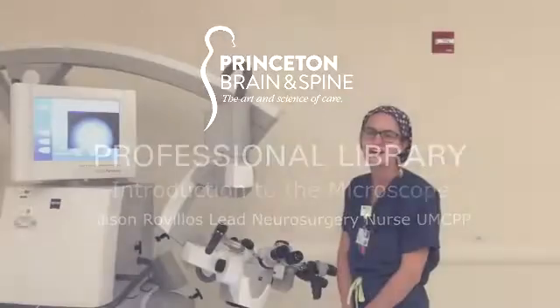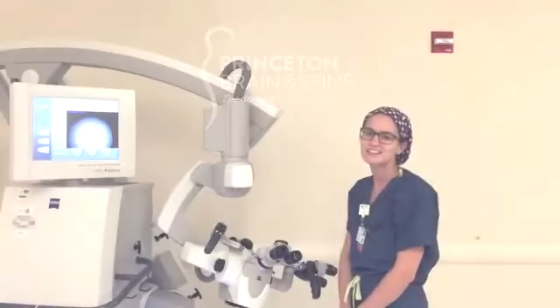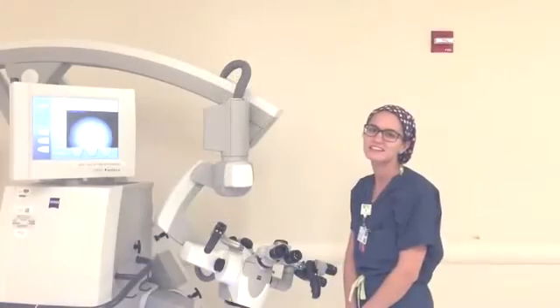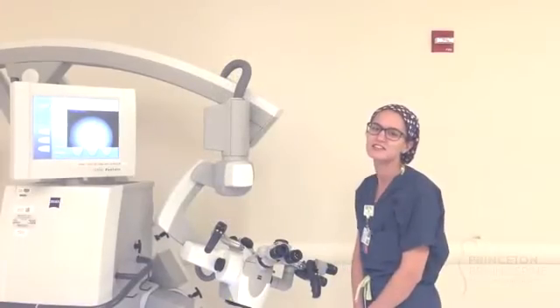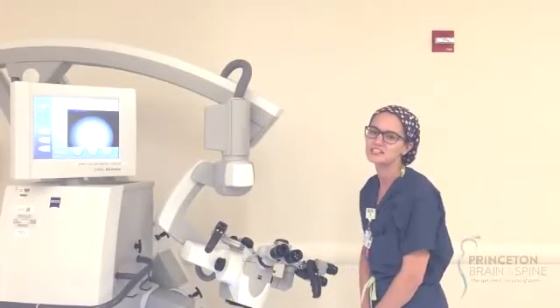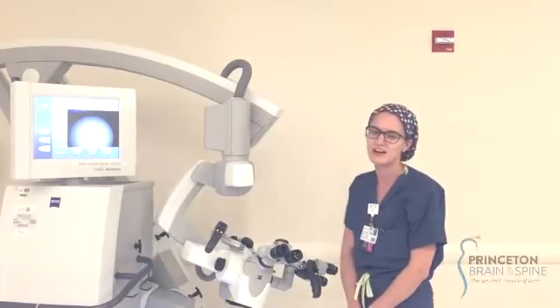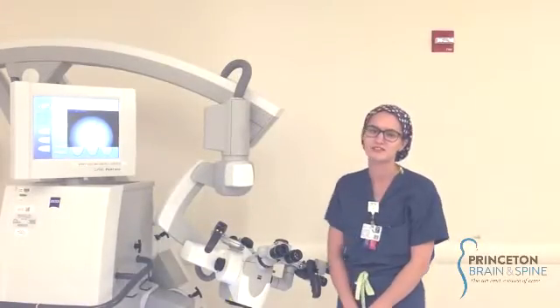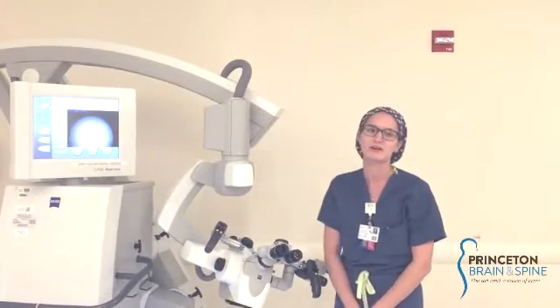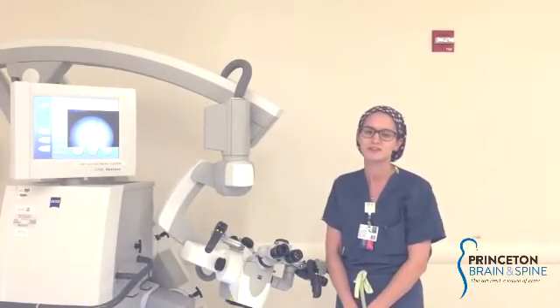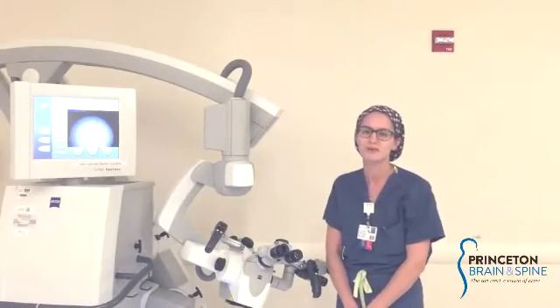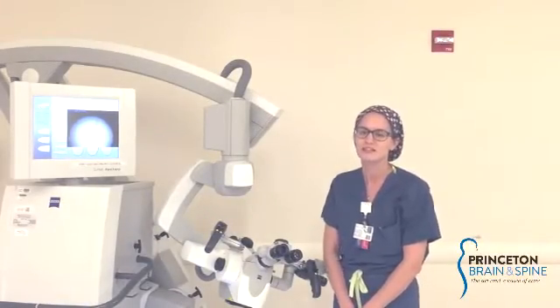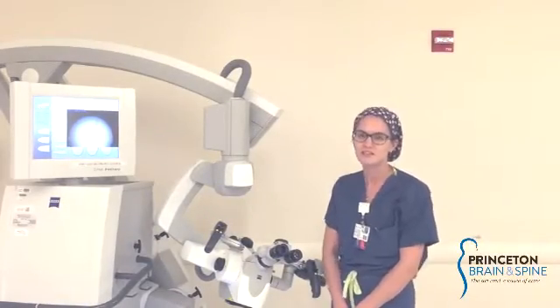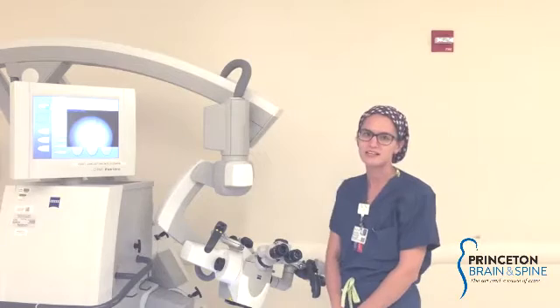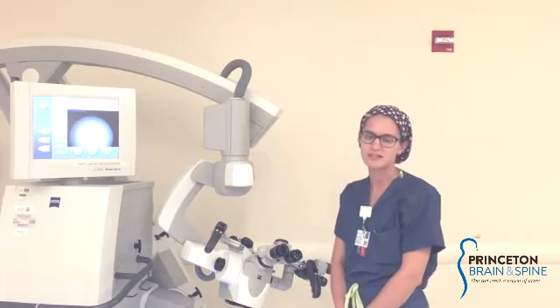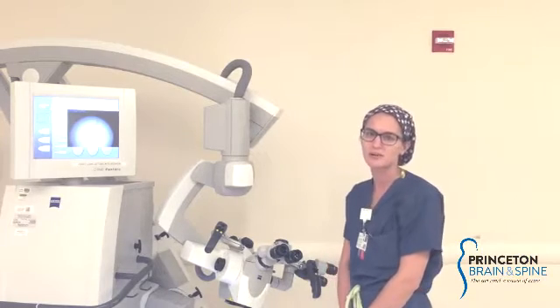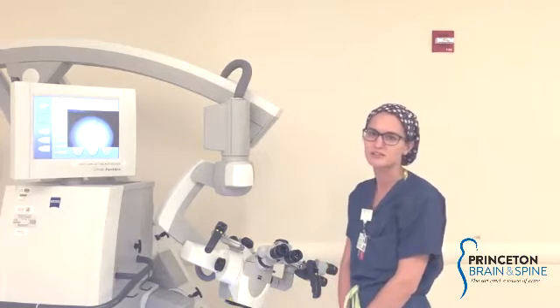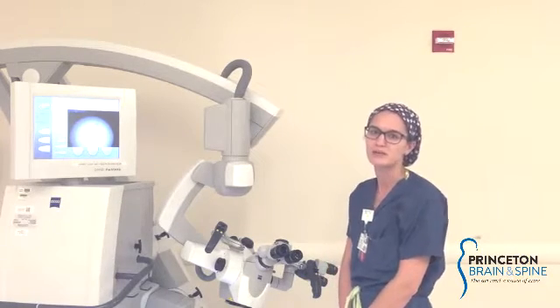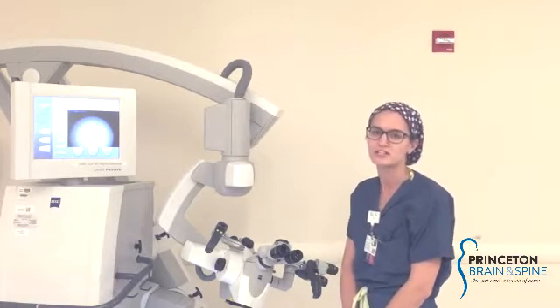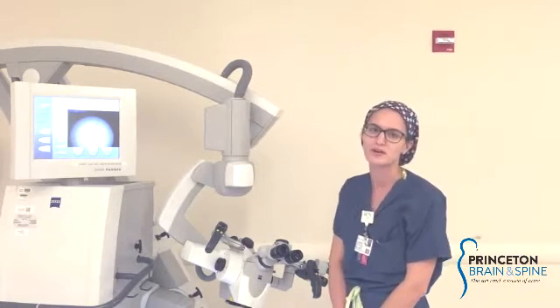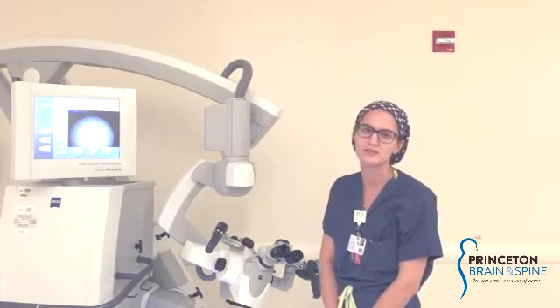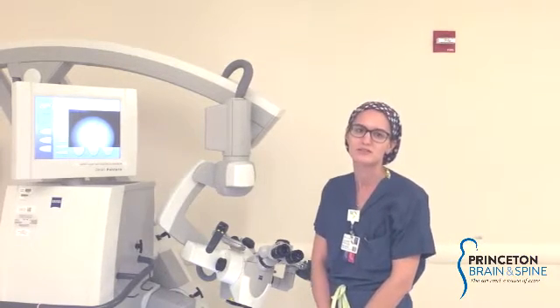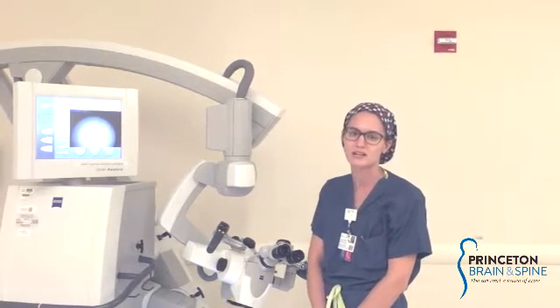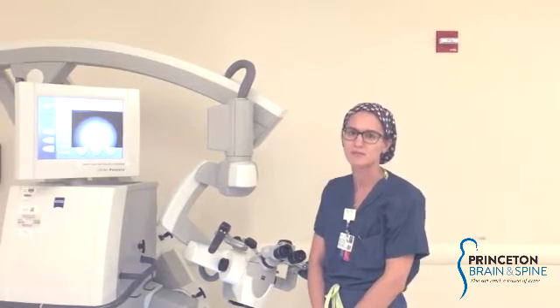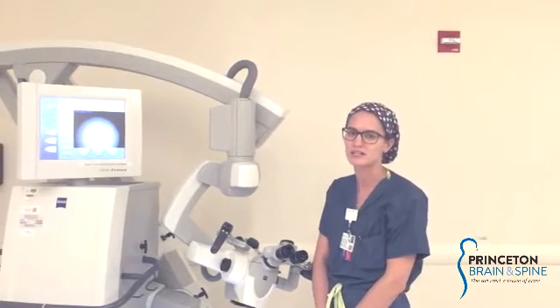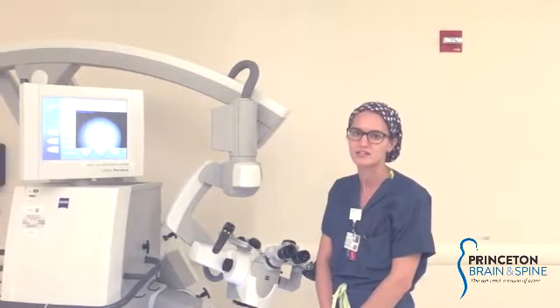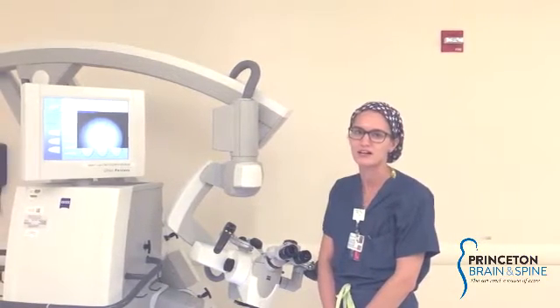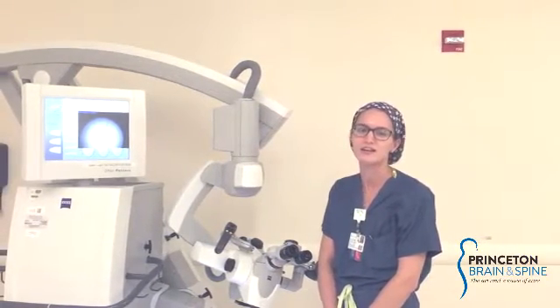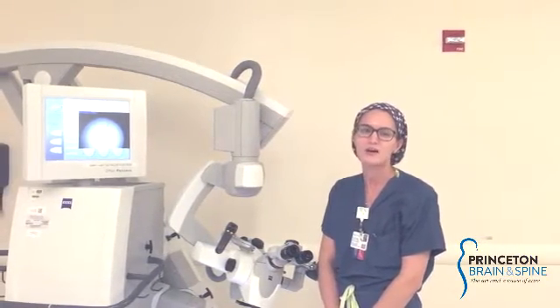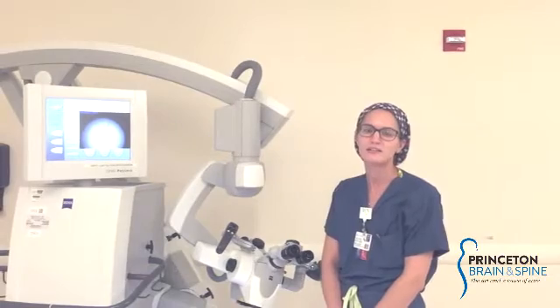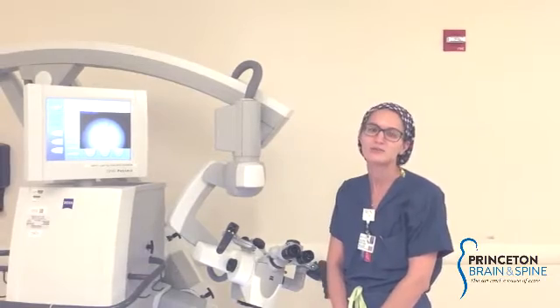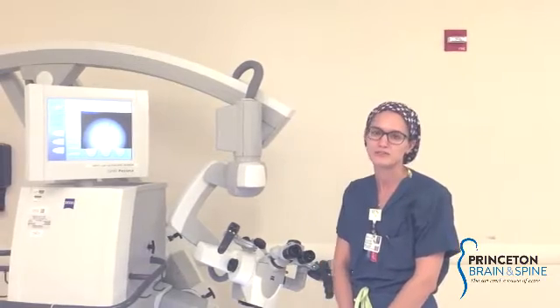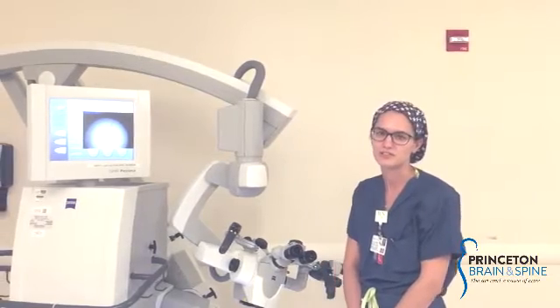Hi, today is an introduction on how to use the microscope. This is our Zeiss Ventero microscope and I'm going to show you how to set it up, plug it in, turn it on, balance it, and prep it for surgery.